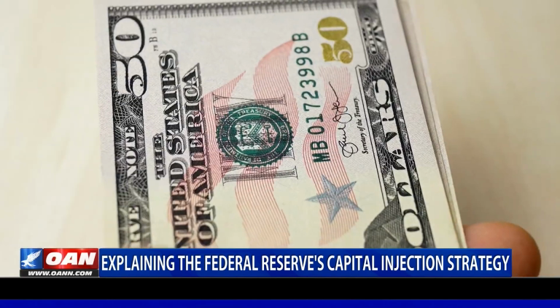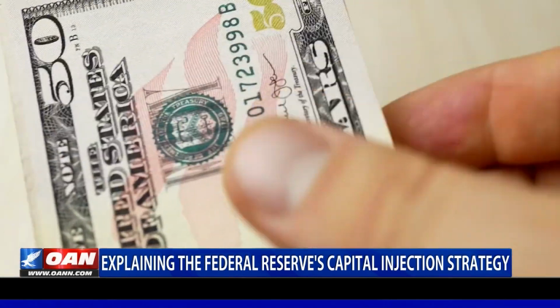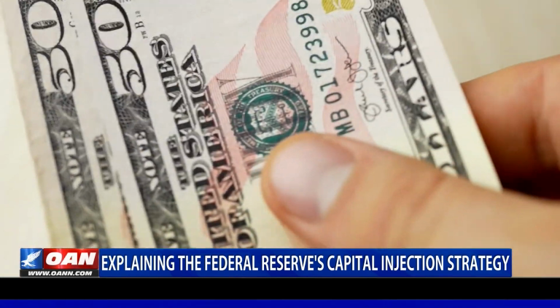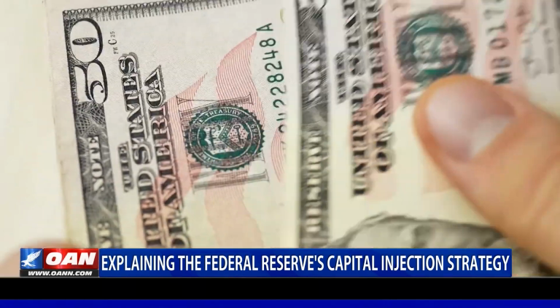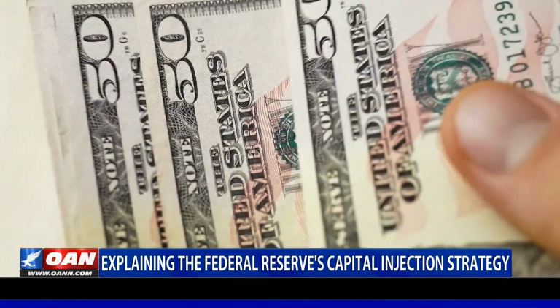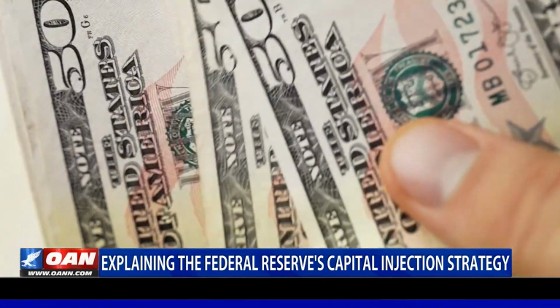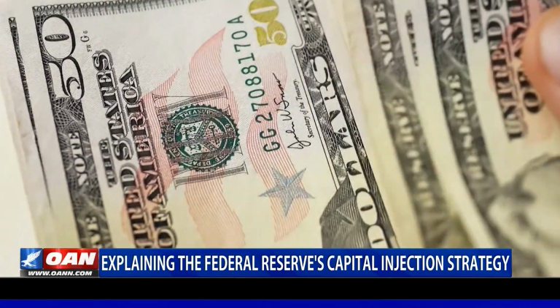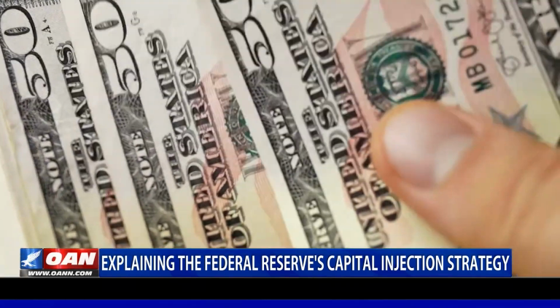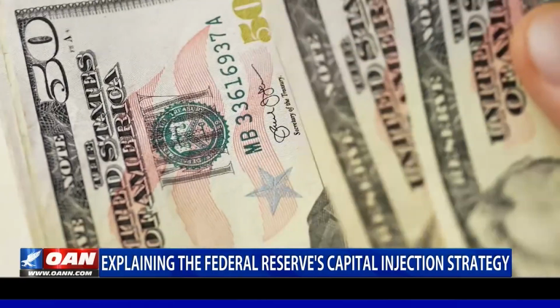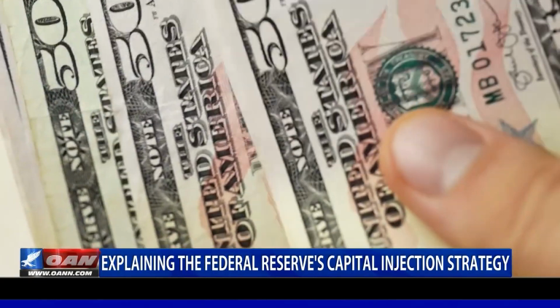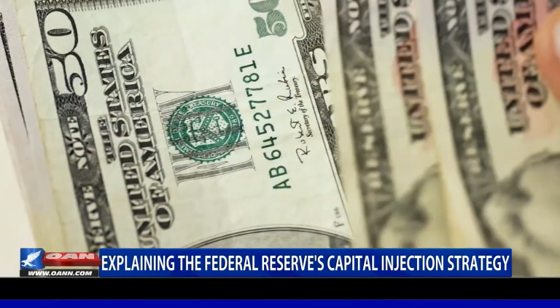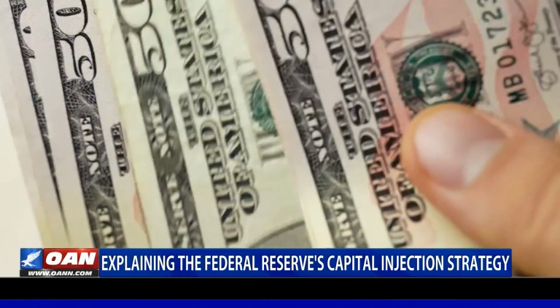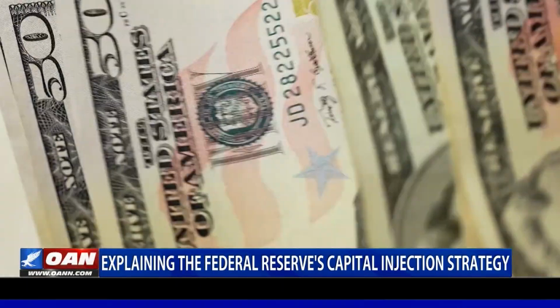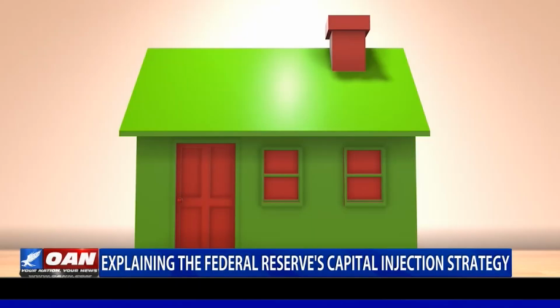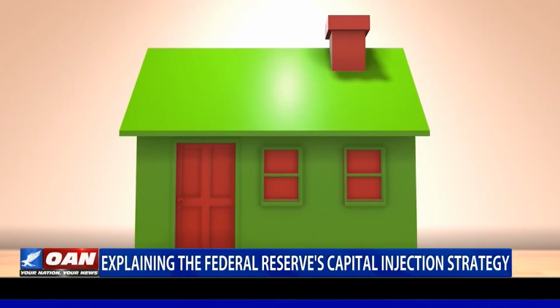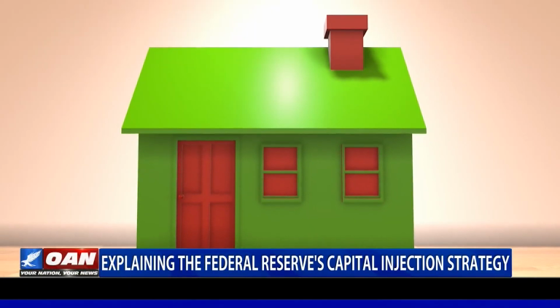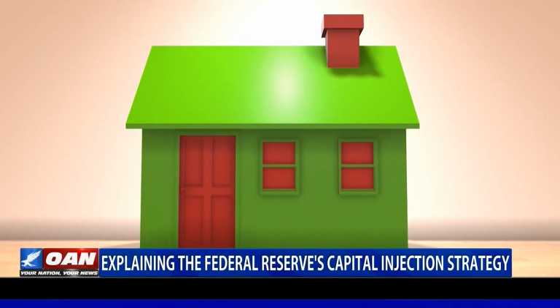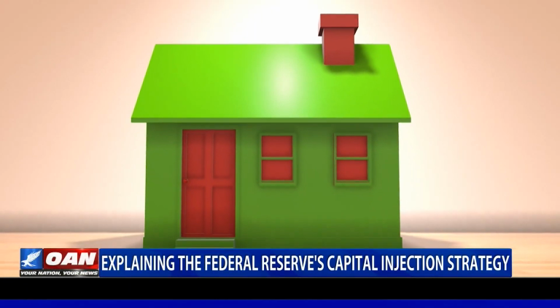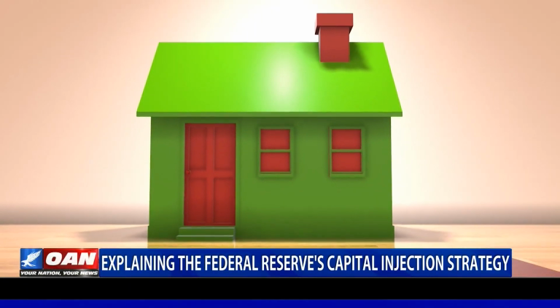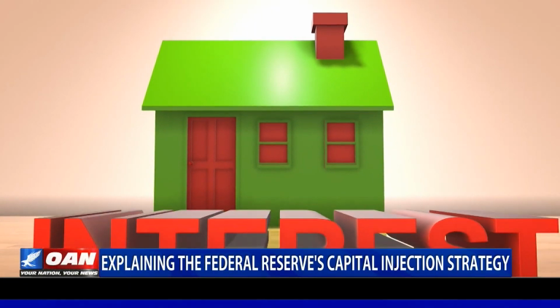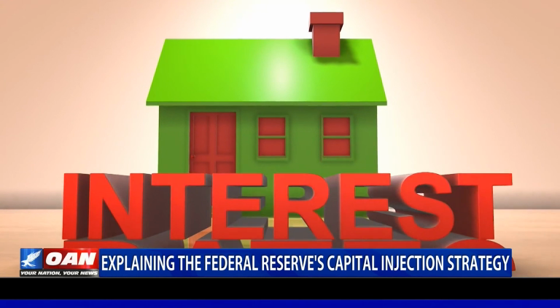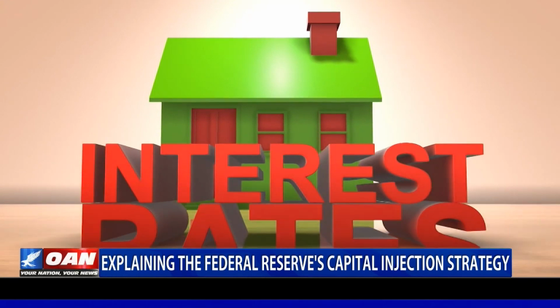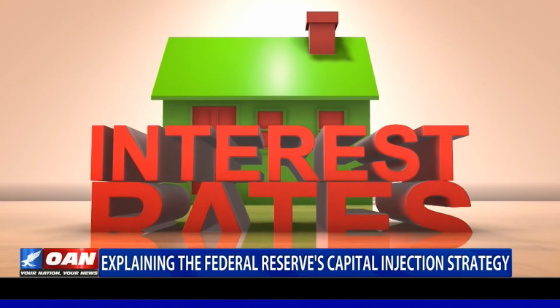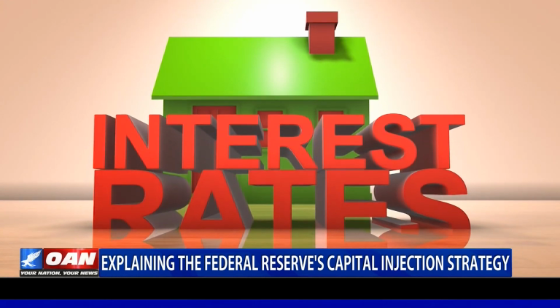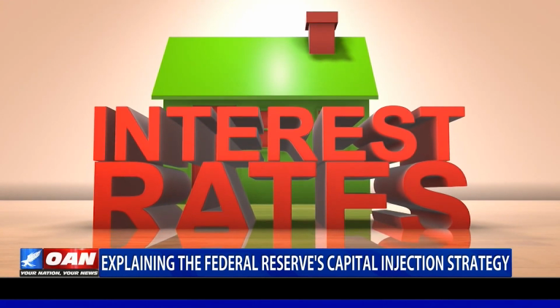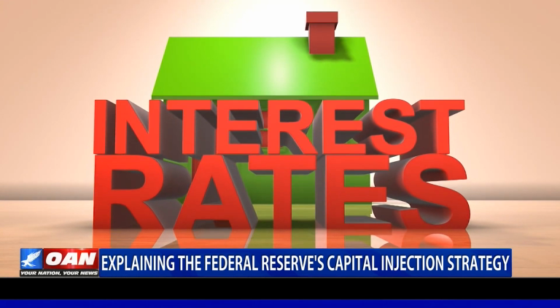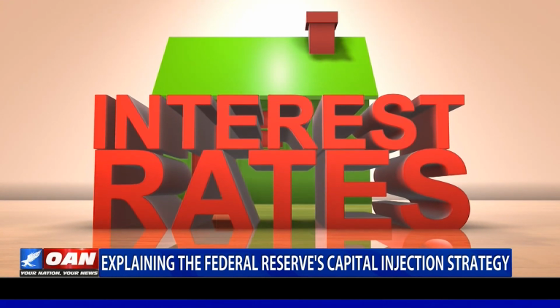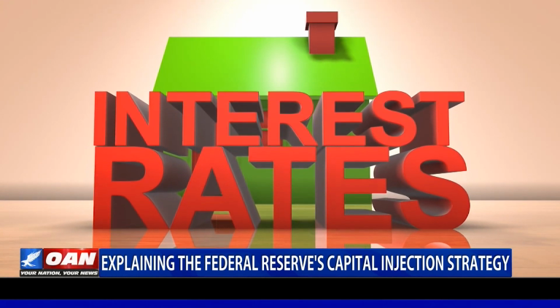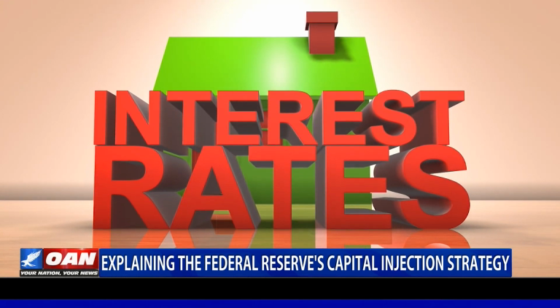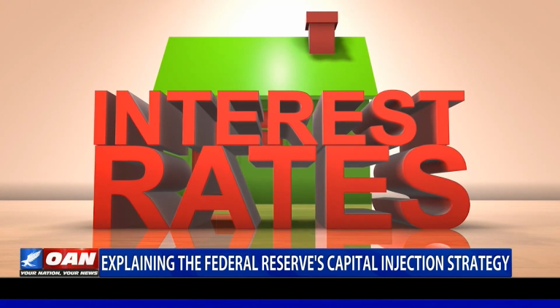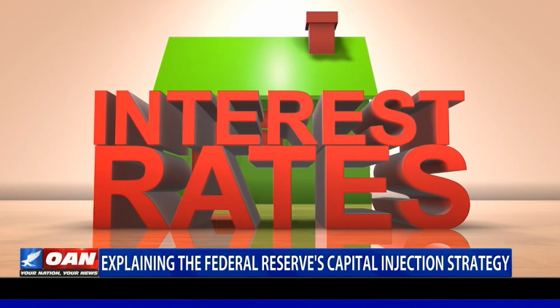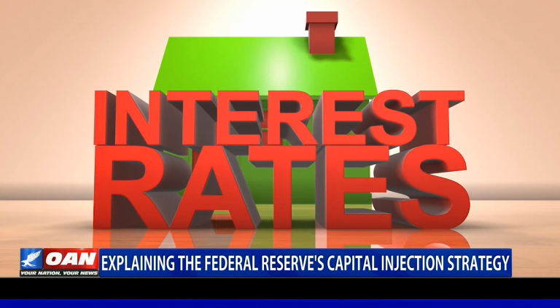These transactions are often just overnight loans, but 14-day repos are also common. A sharp spike in interest rates in mid-September has caused the central bank to ramp up activity in the repo market for the first time in a decade.